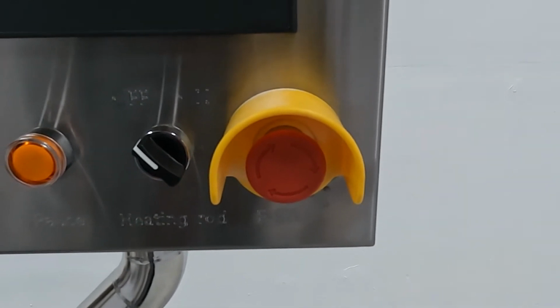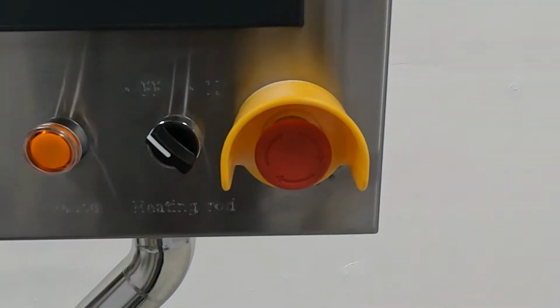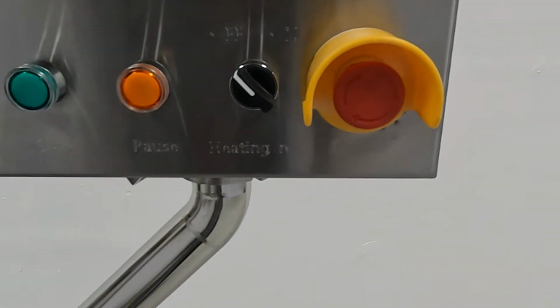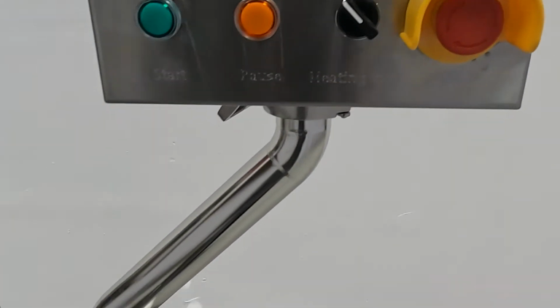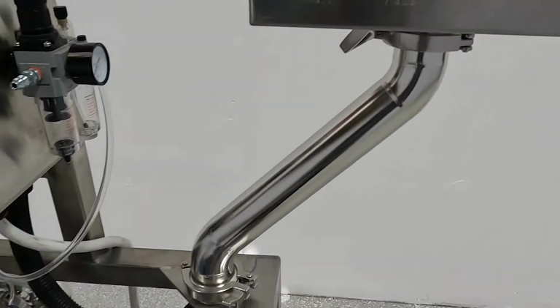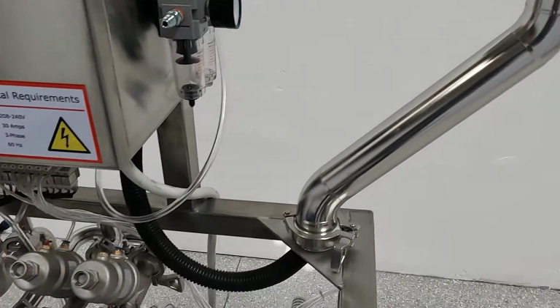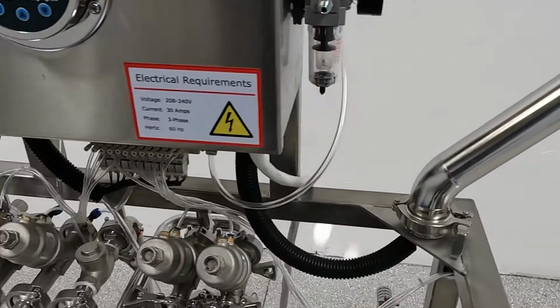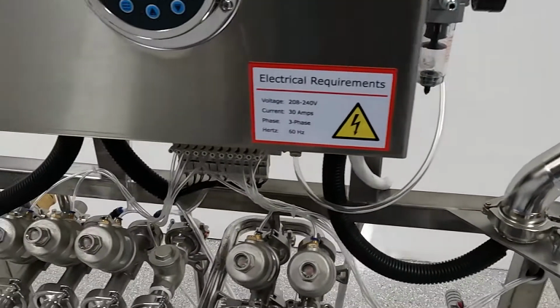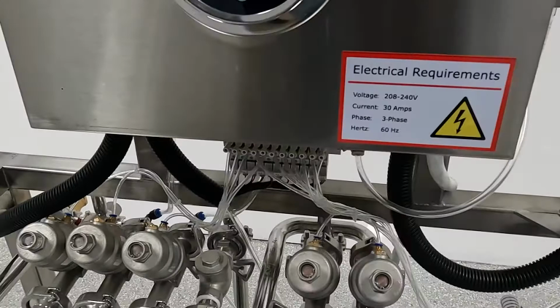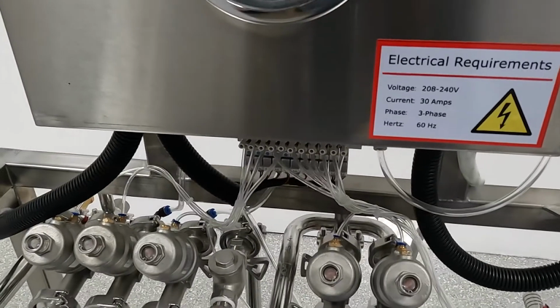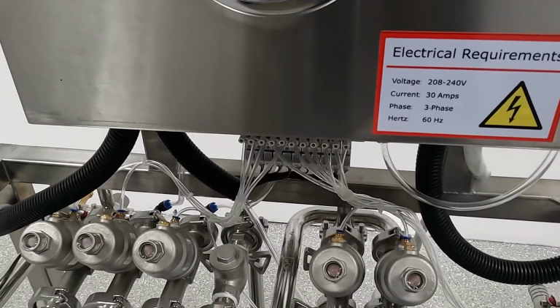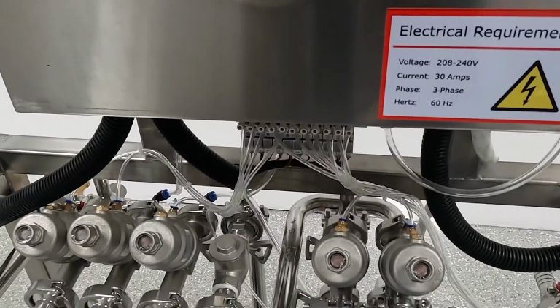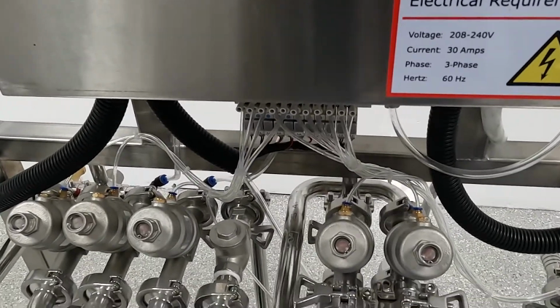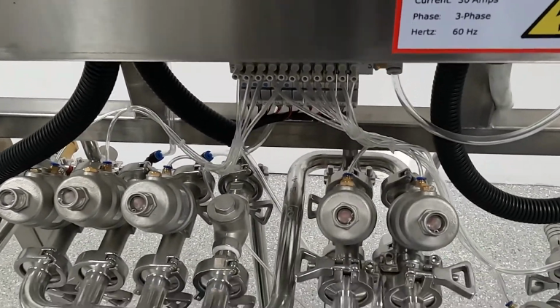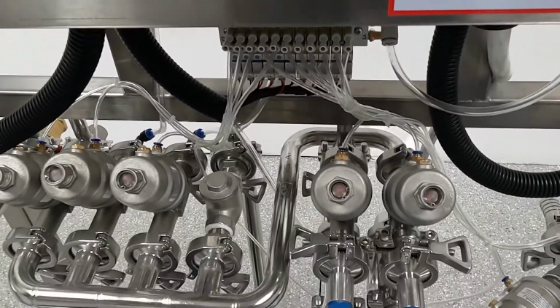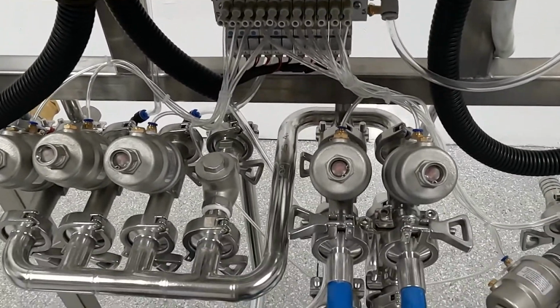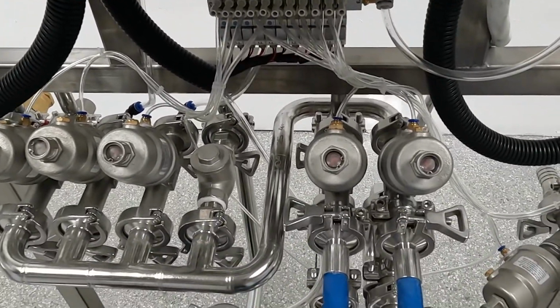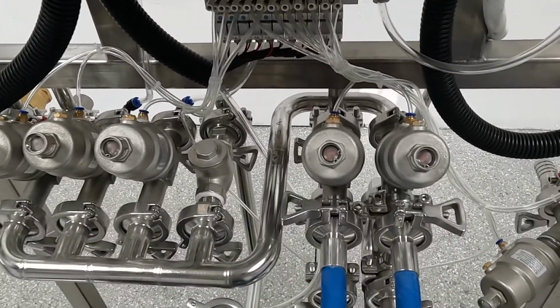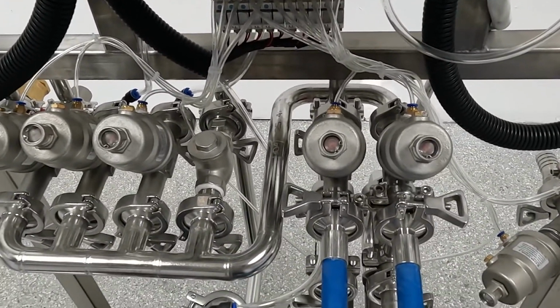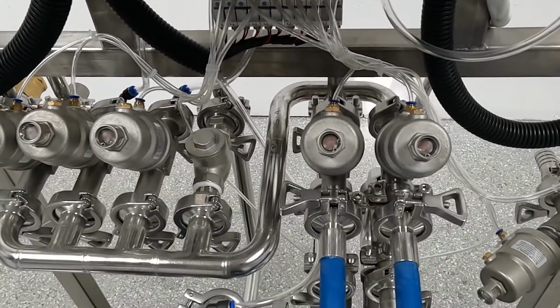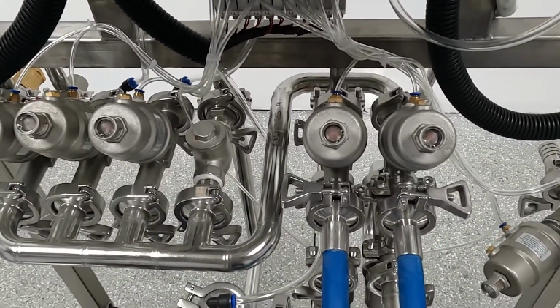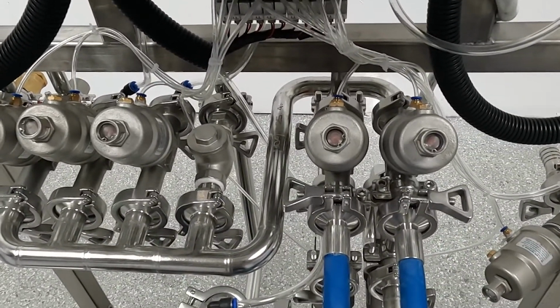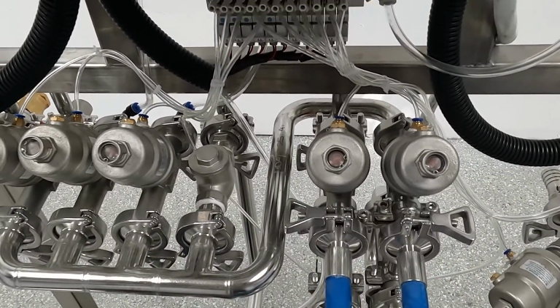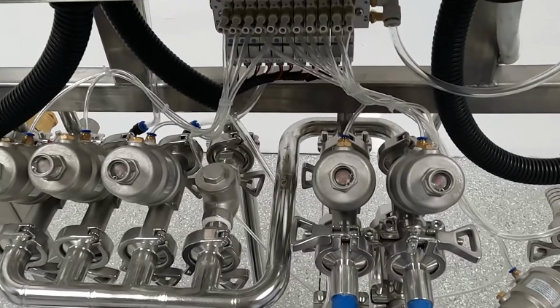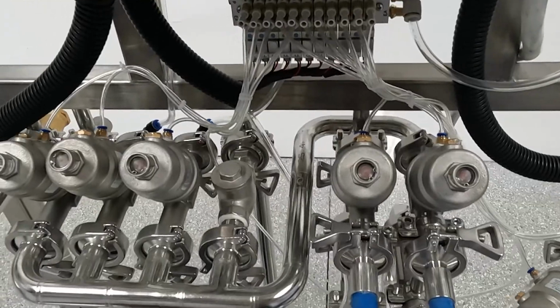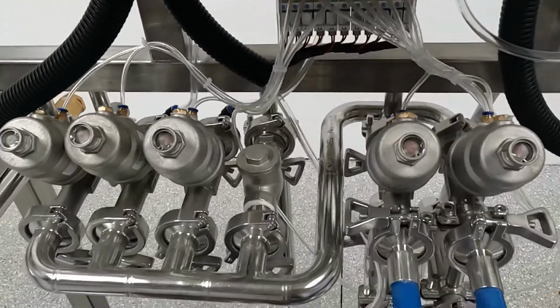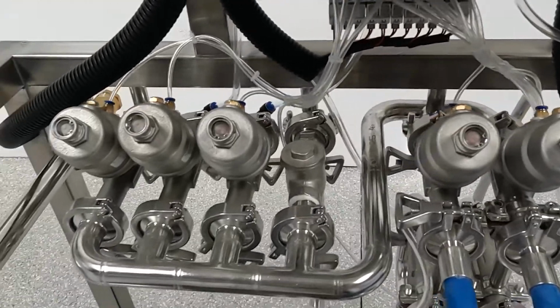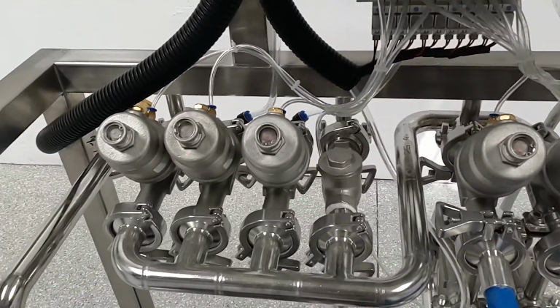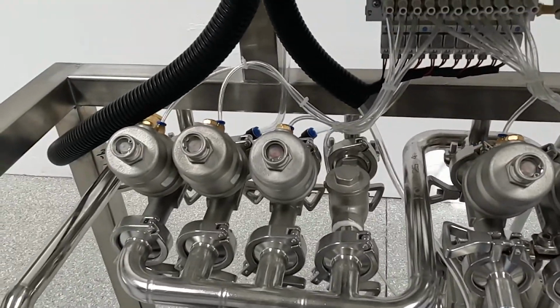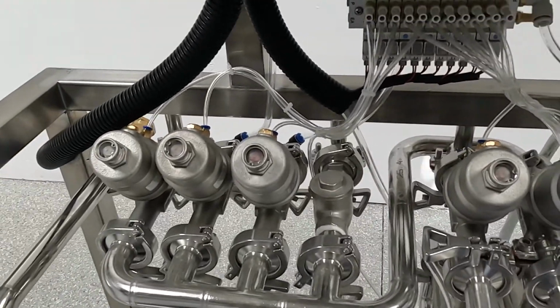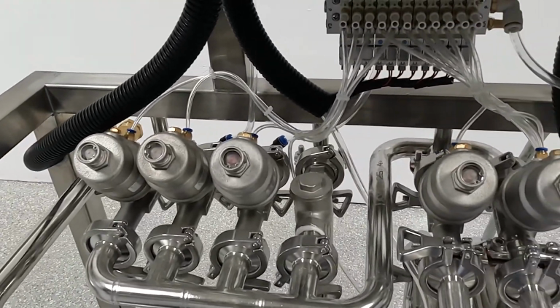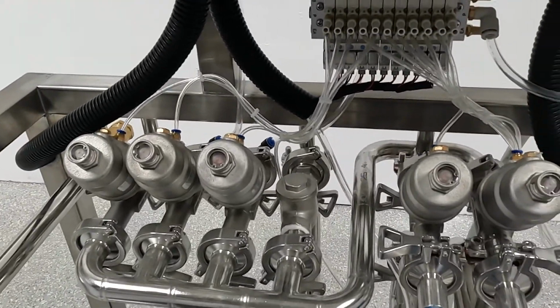Under the control panel, we have the air flow control manifold. The manifold directs the air to the correct solenoids. The solenoids use the air from the manifold to open and close.